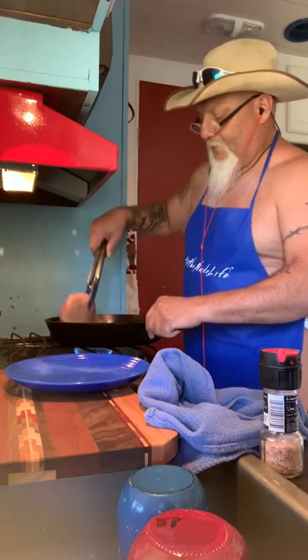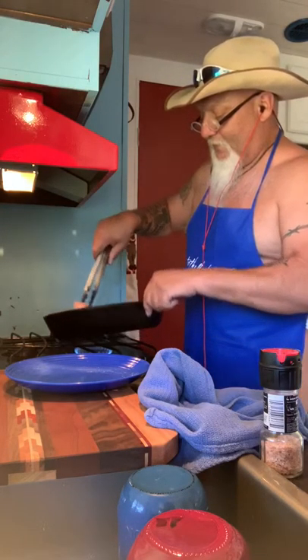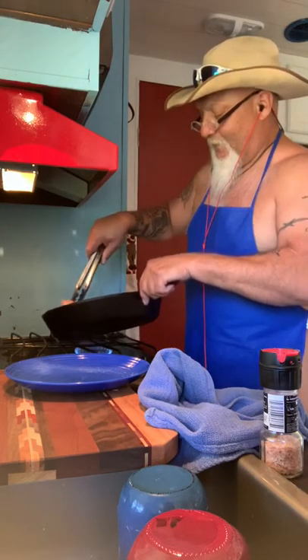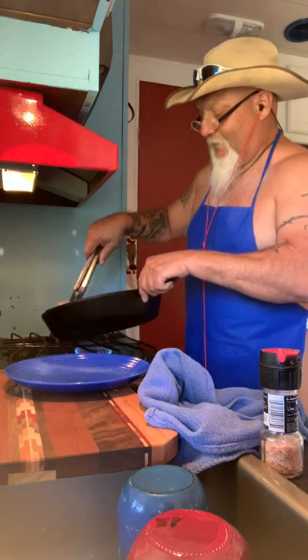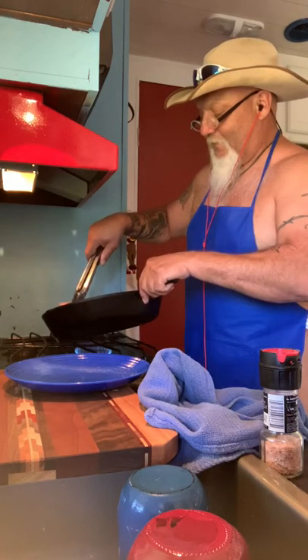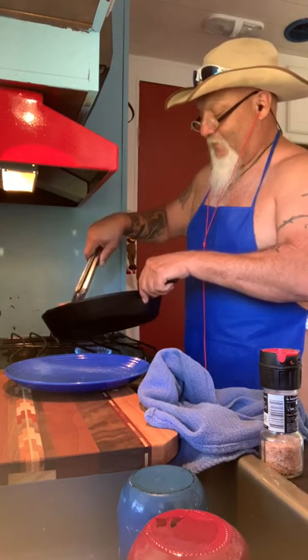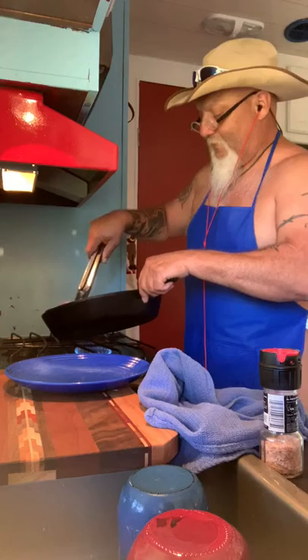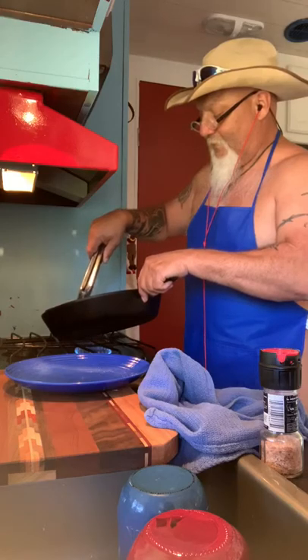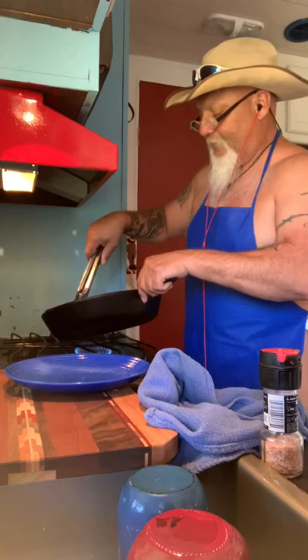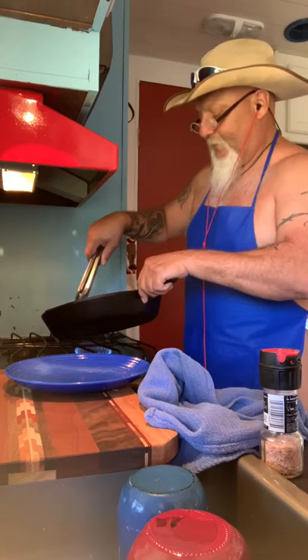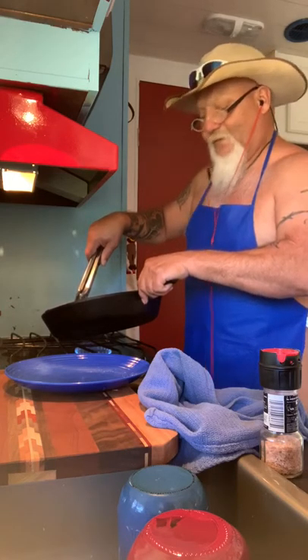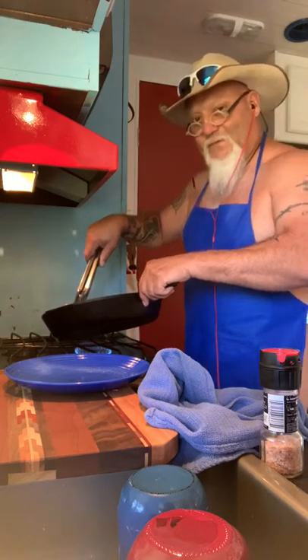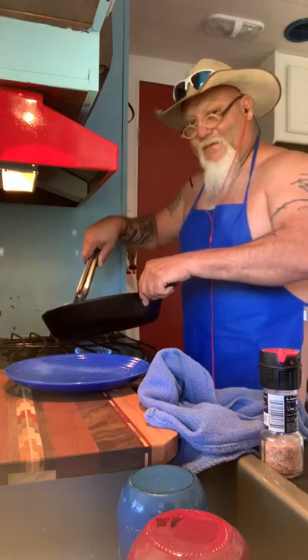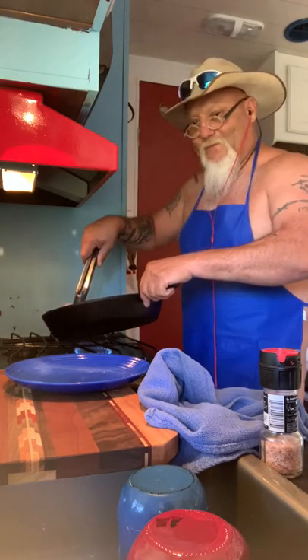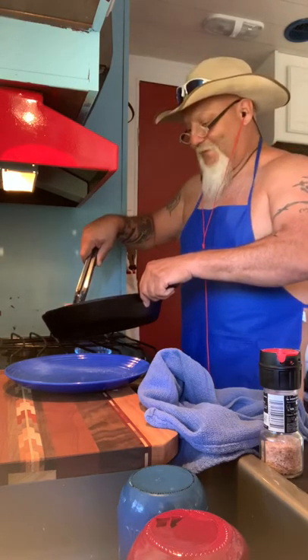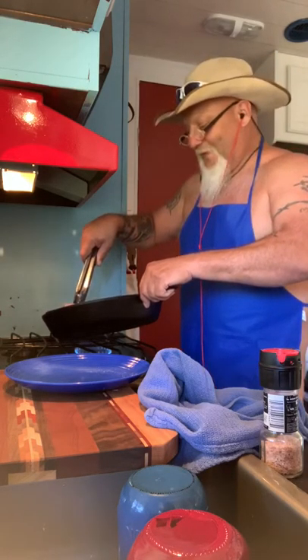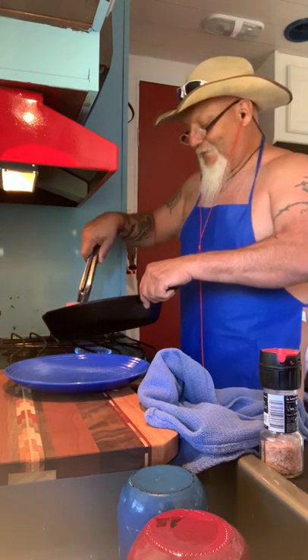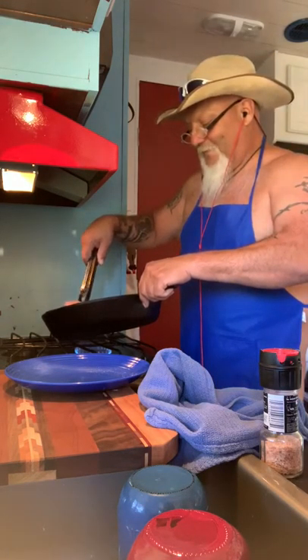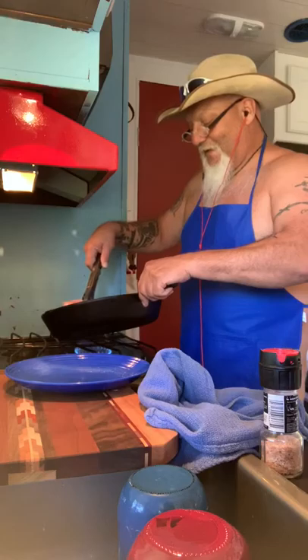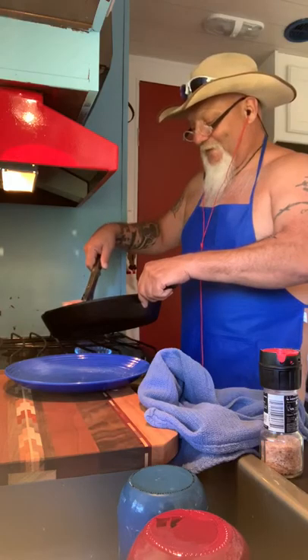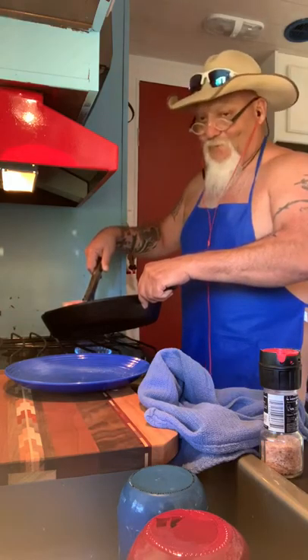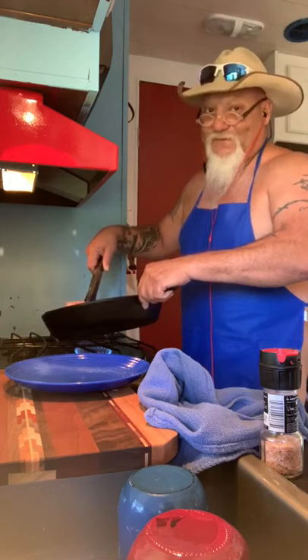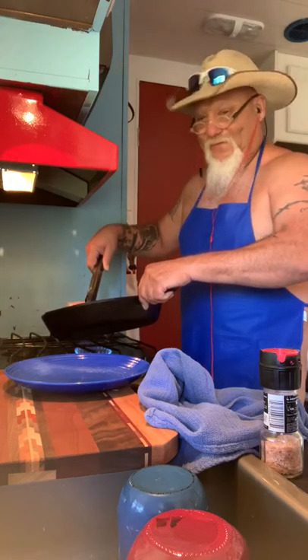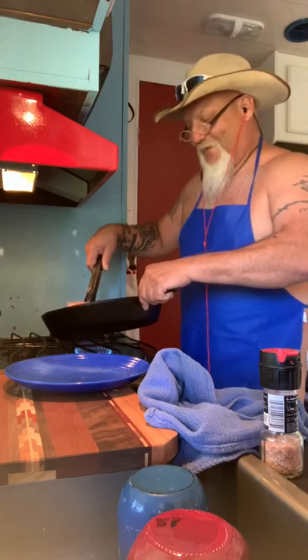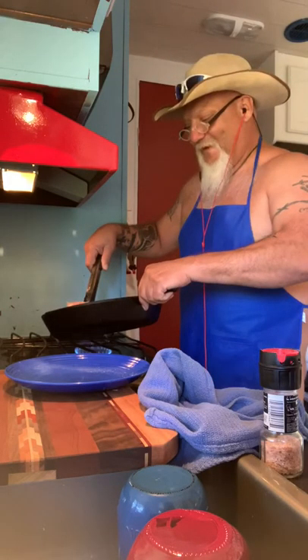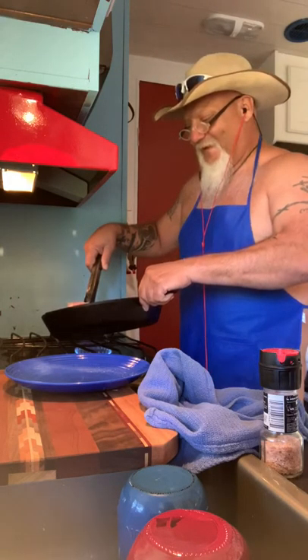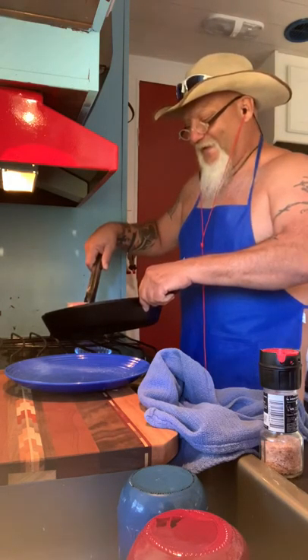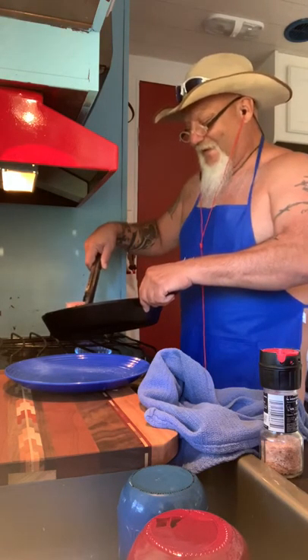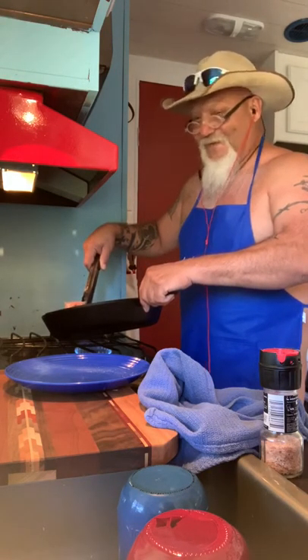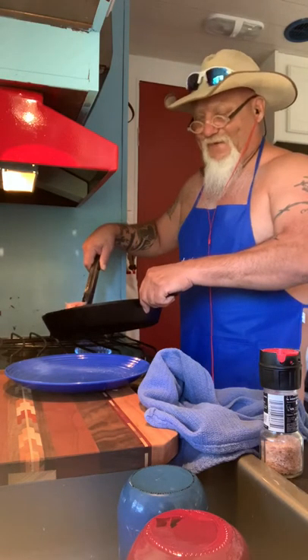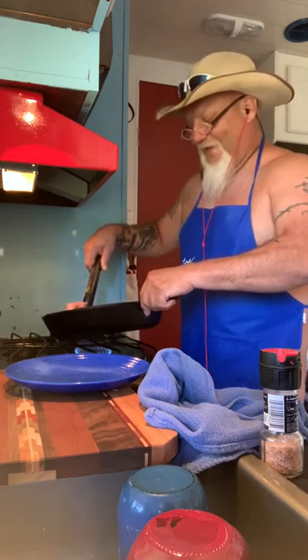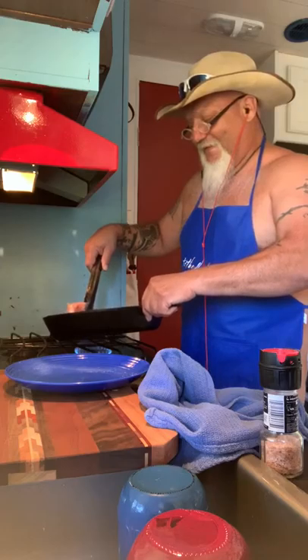Y'all can hear the sizzling going on — it's because I'm using these headphones. I don't have a mic; I'm not a professional with a mic. I'm still learning the internet.